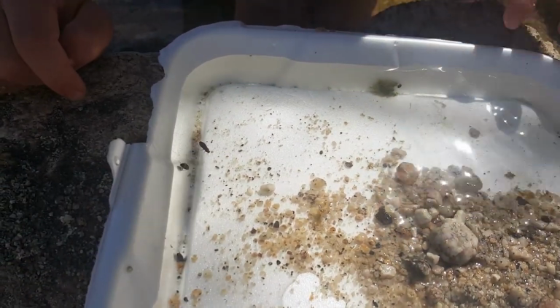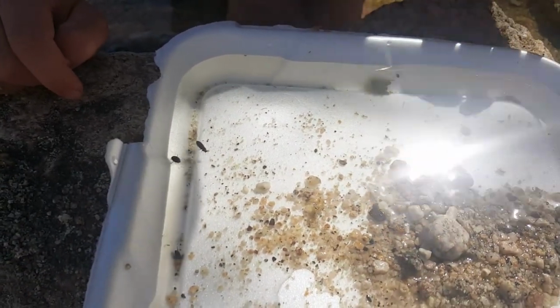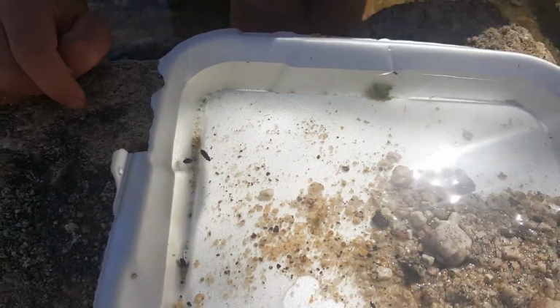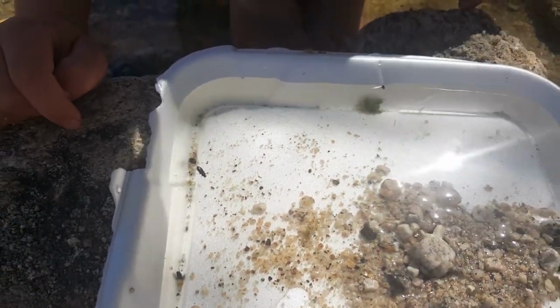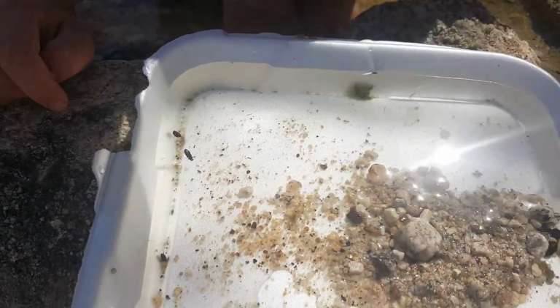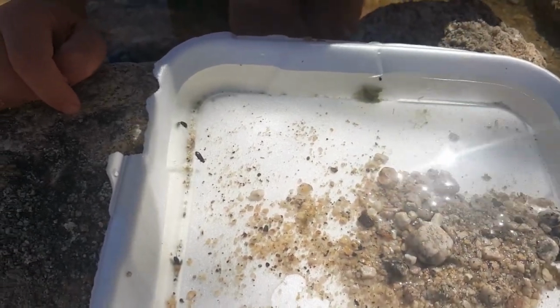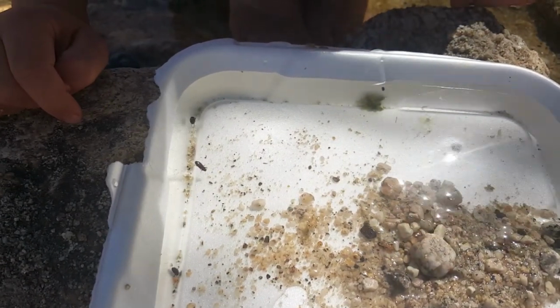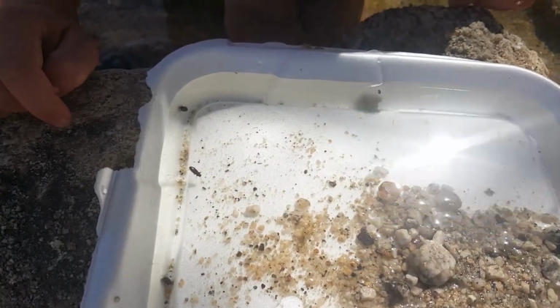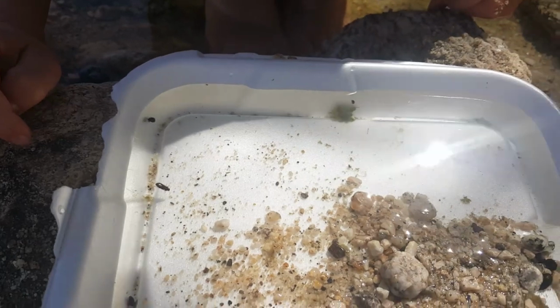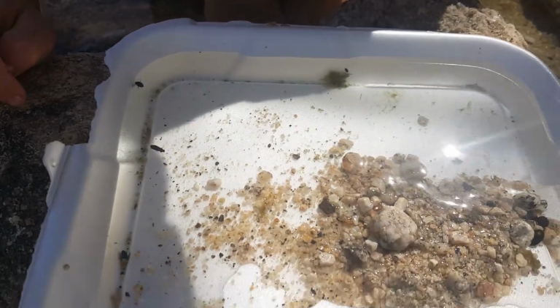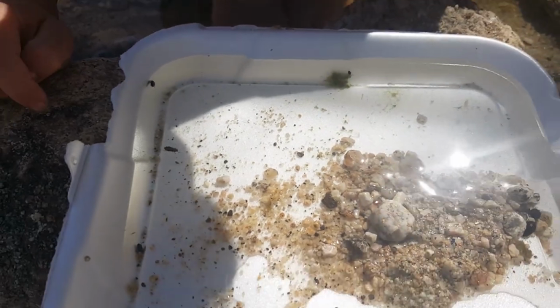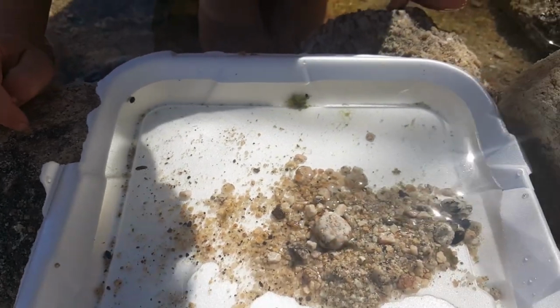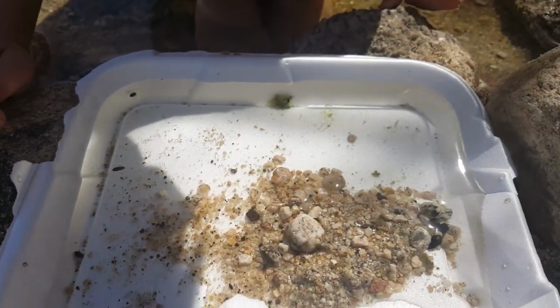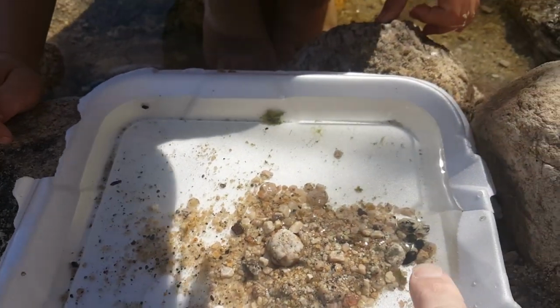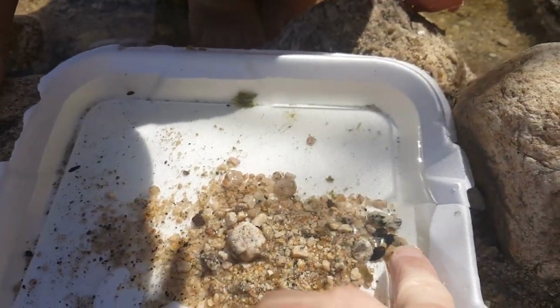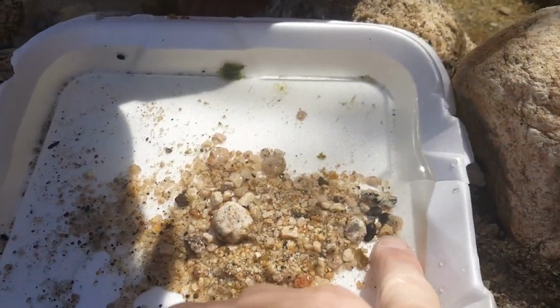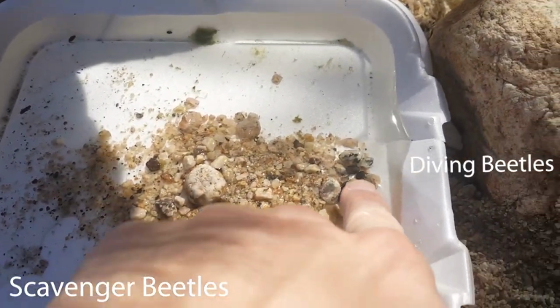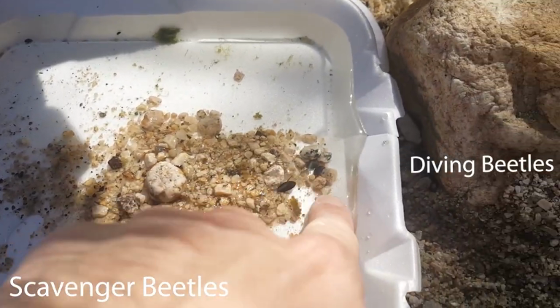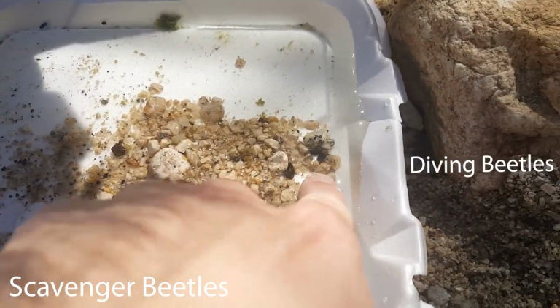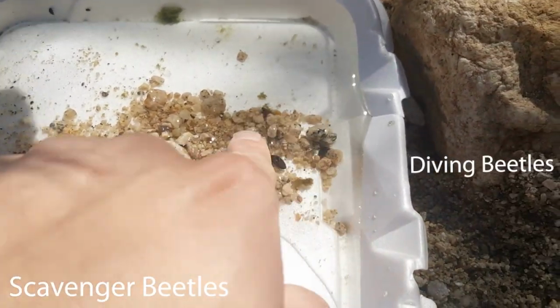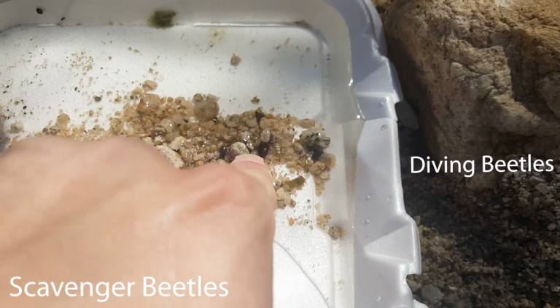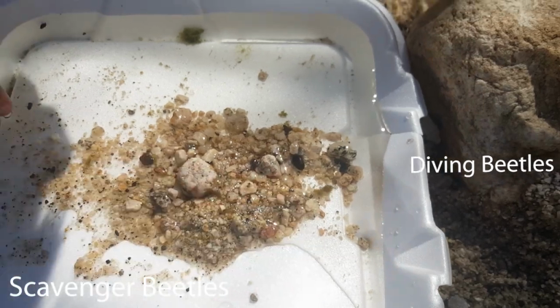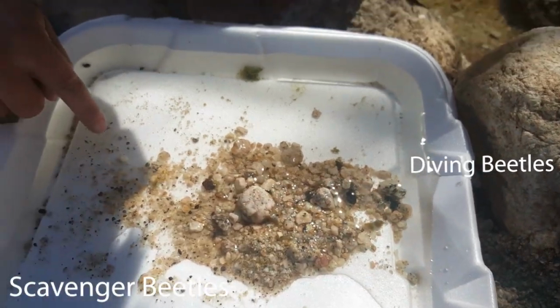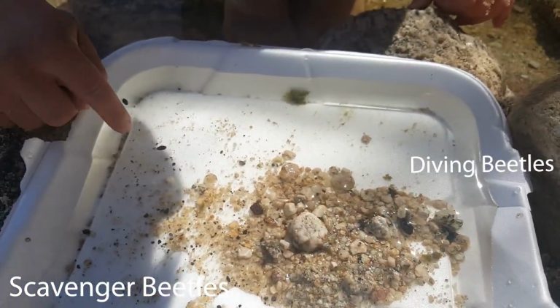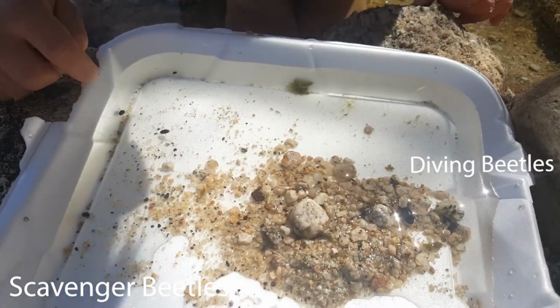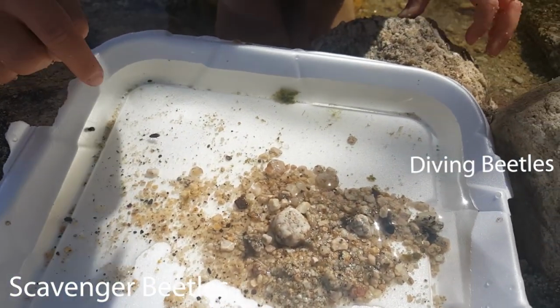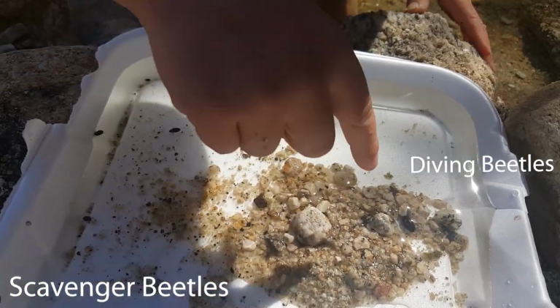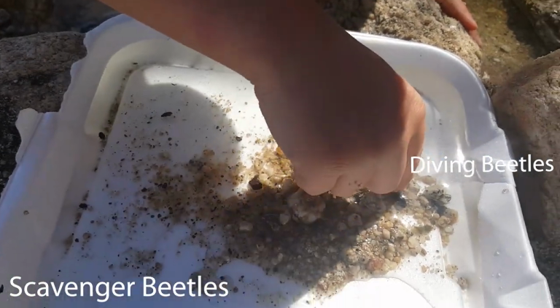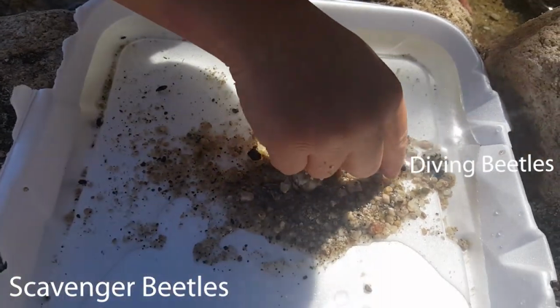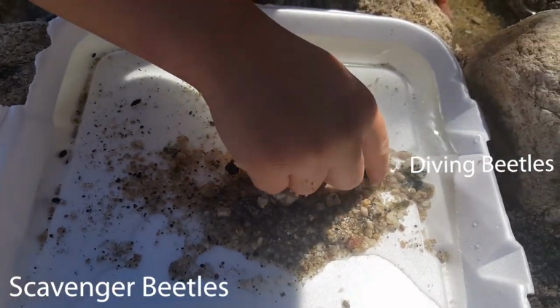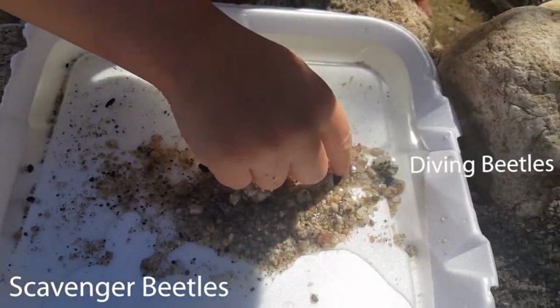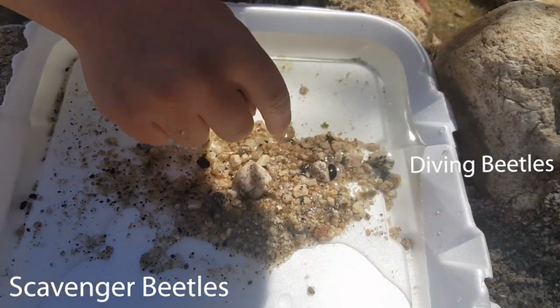After just flipping over a few boulders, we were able to find a couple beetles. In the bottom right, we've got a couple diving beetles taking cover, and in the left swimming around, we've got a couple smaller scavenger beetles.